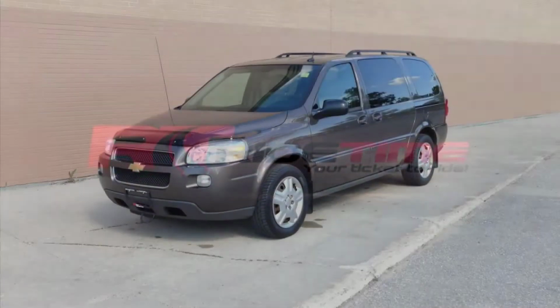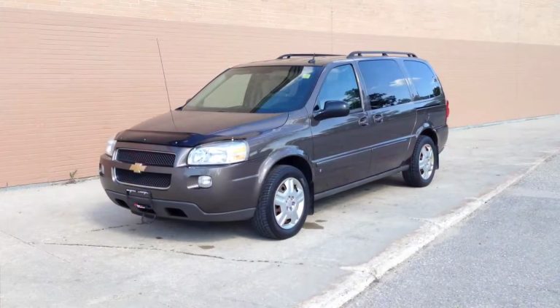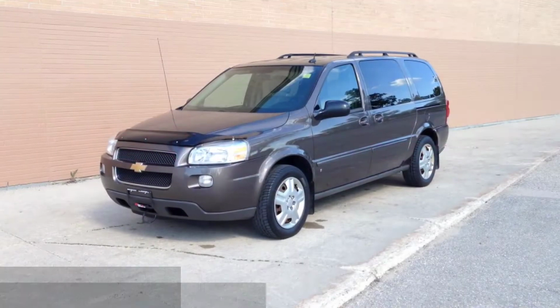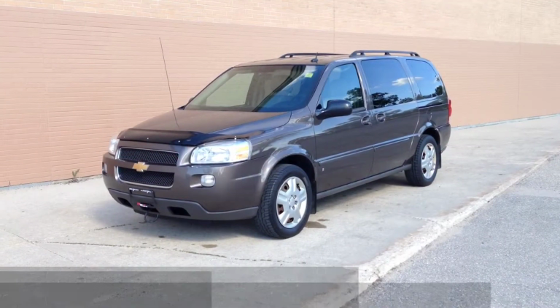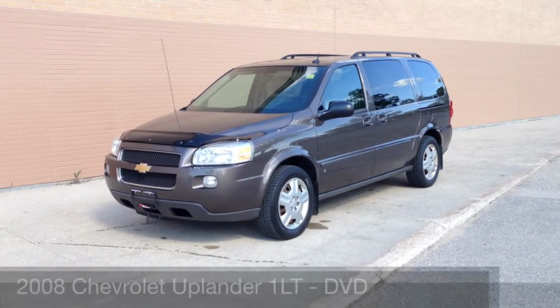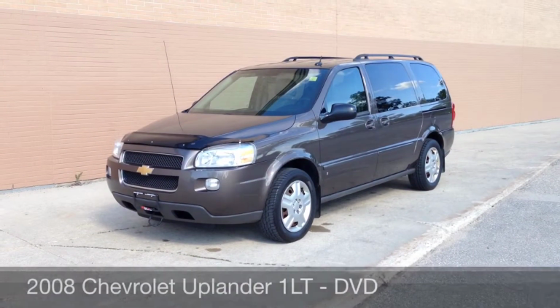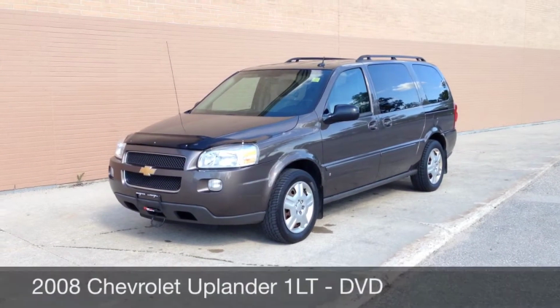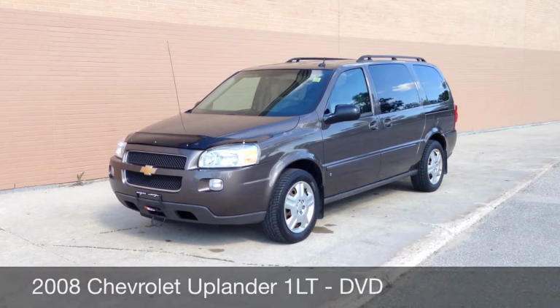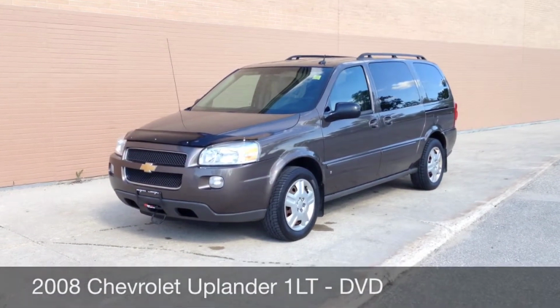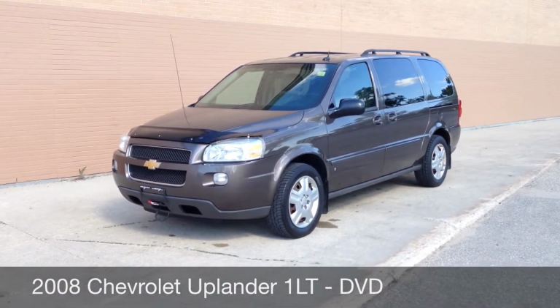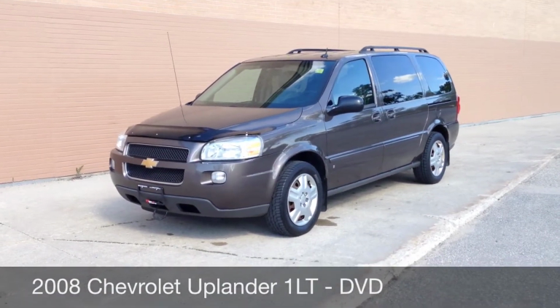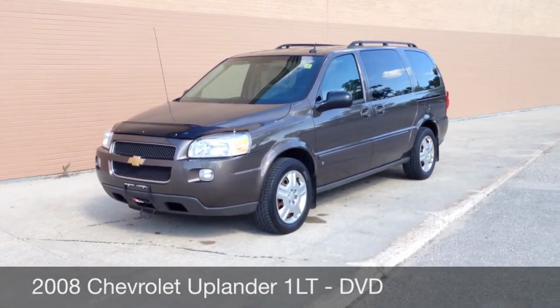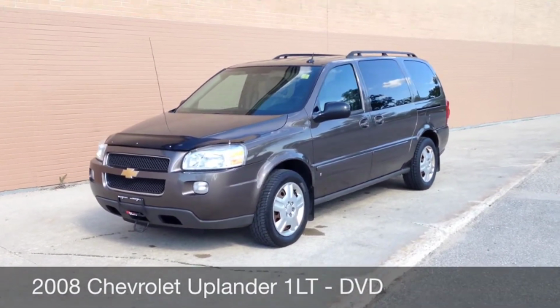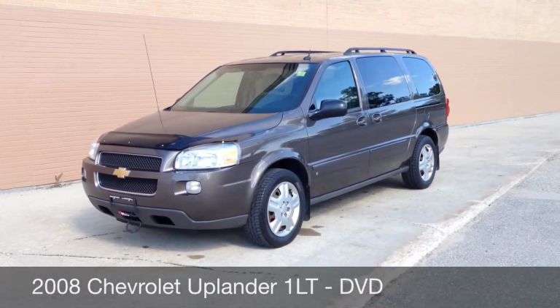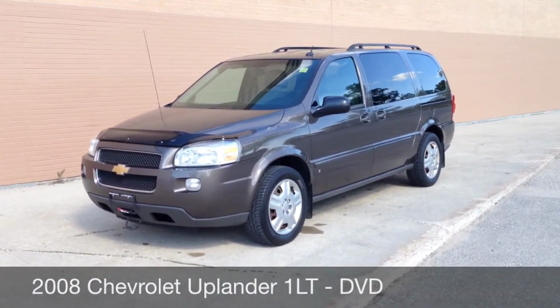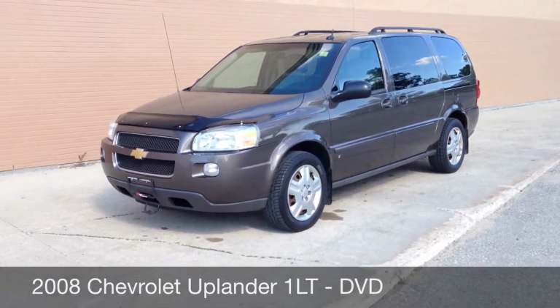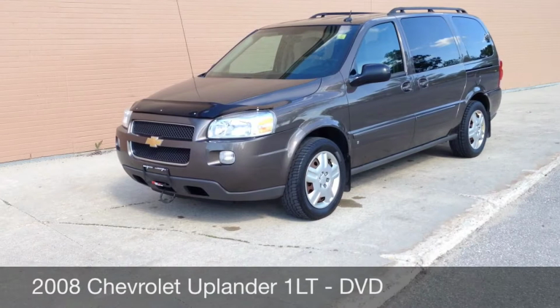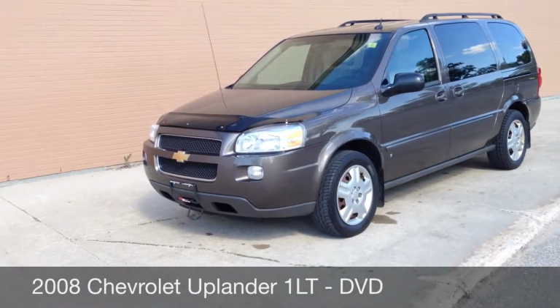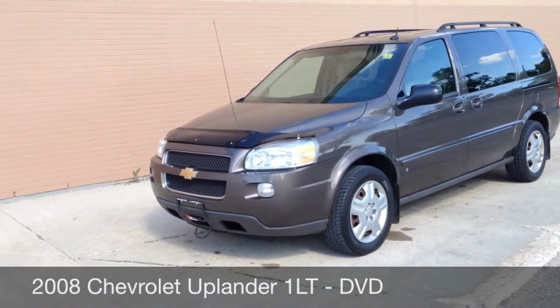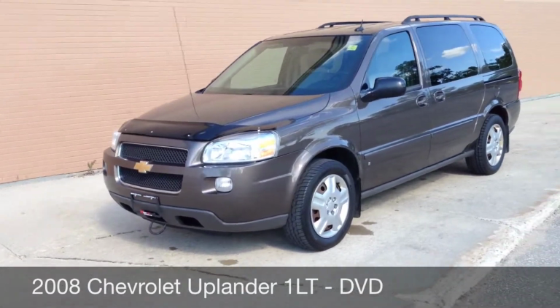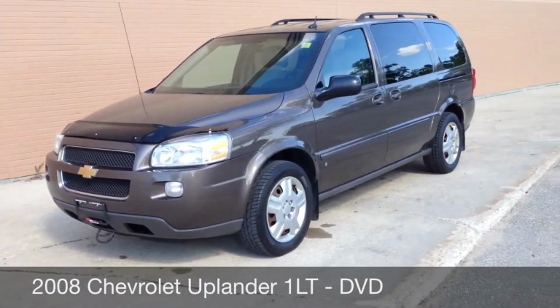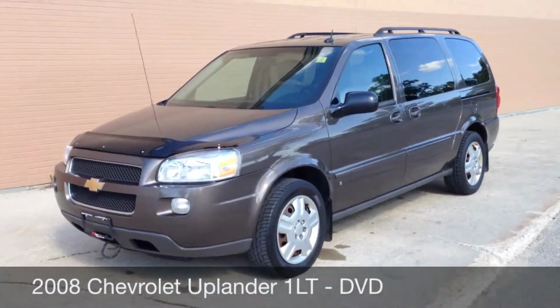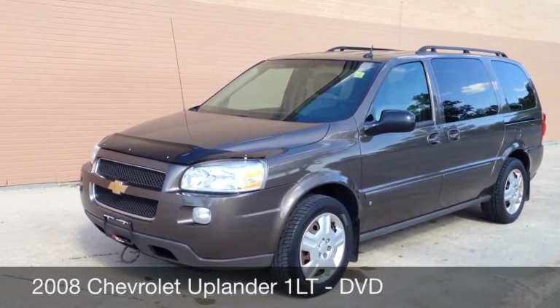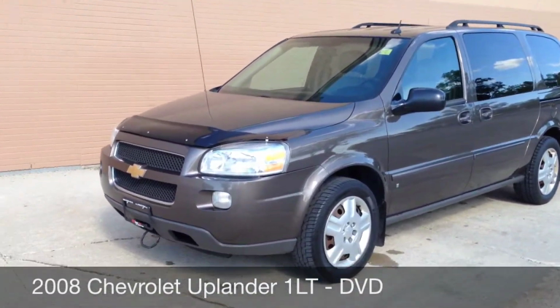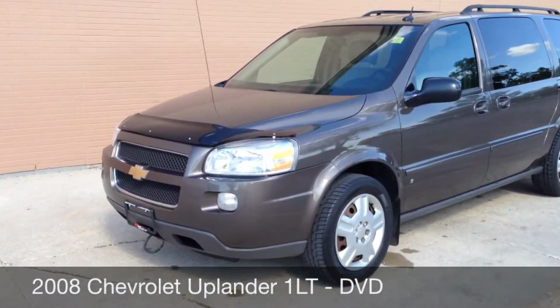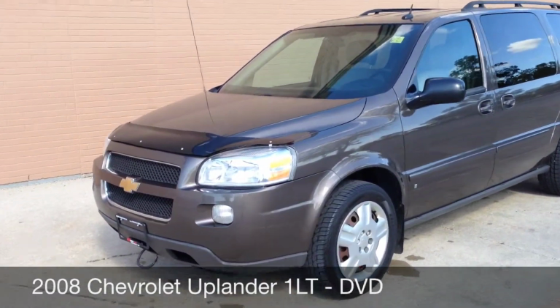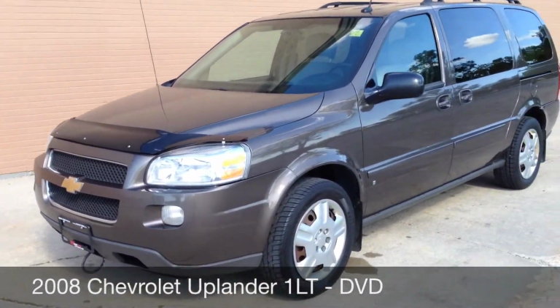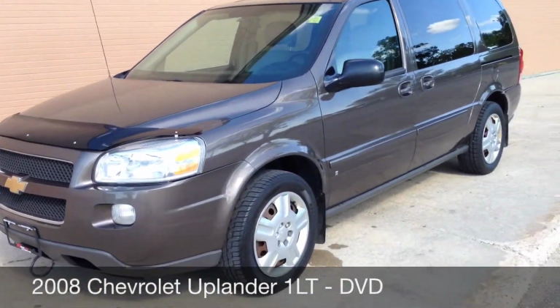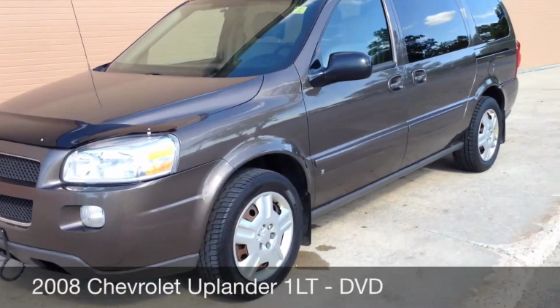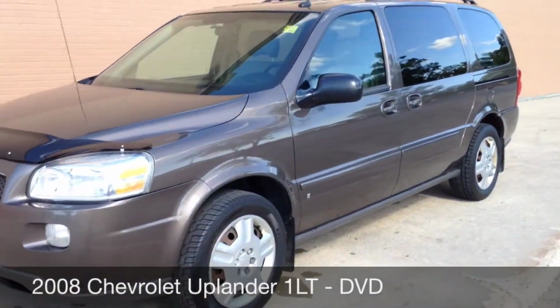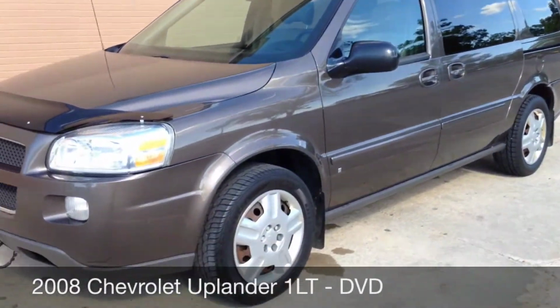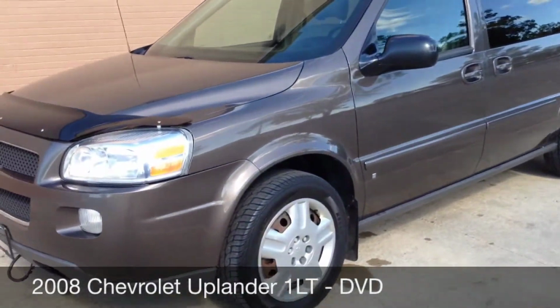Hey! This is RideTime bringing you another vehicle. Right now I want to show you around the 2008 Chevrolet Uplander. This is such a great family vehicle — tons of space on the inside.